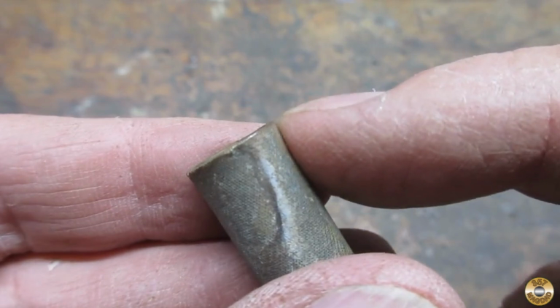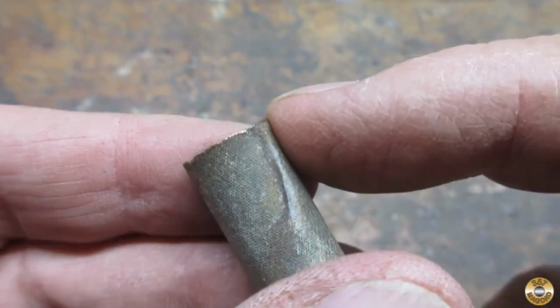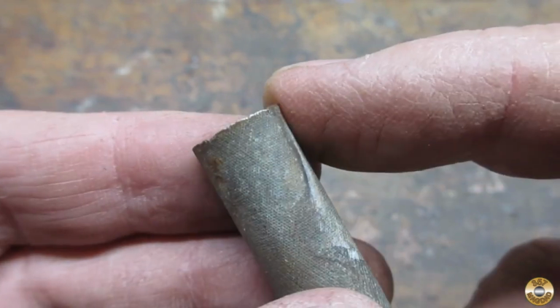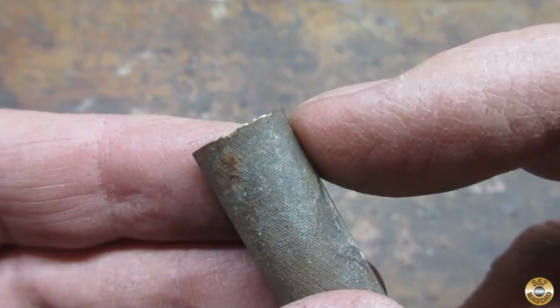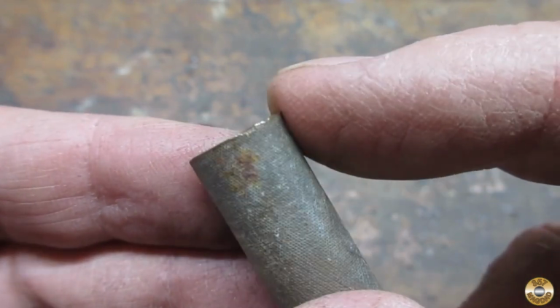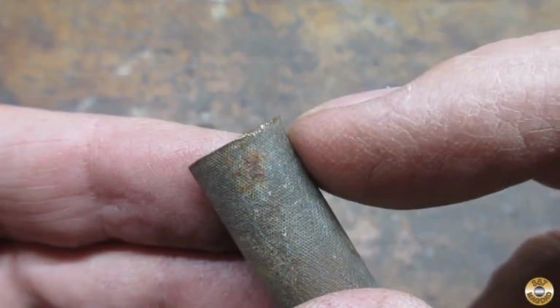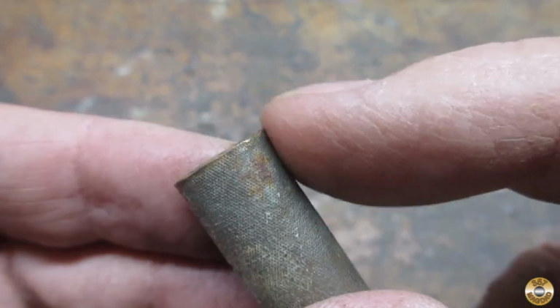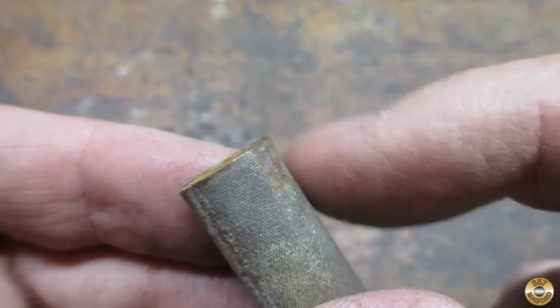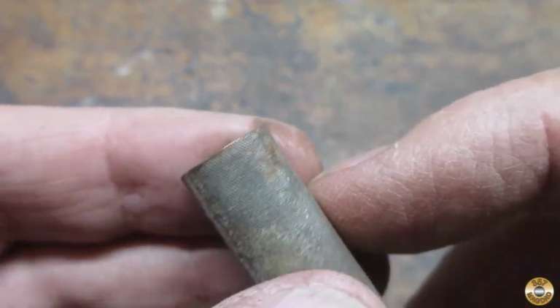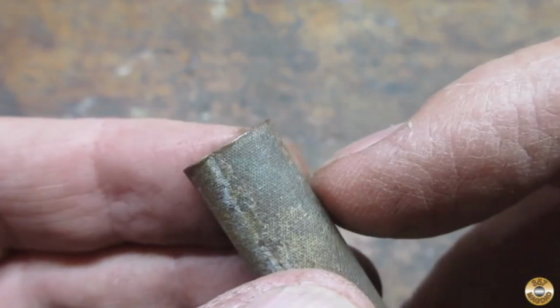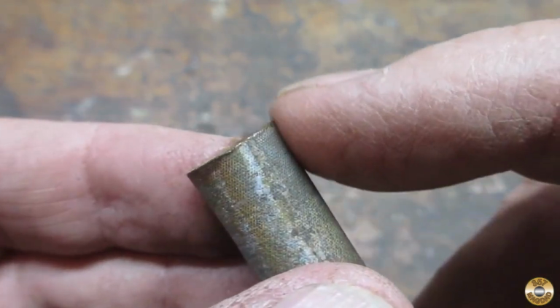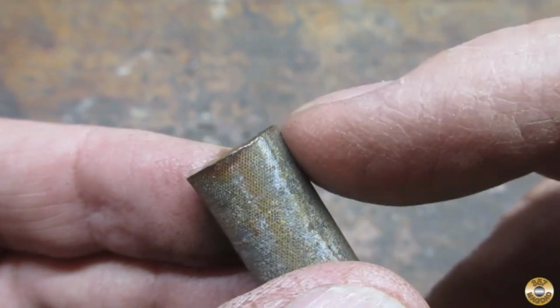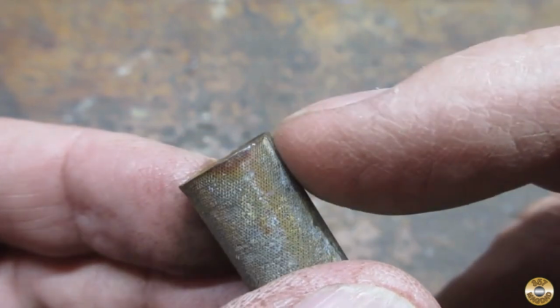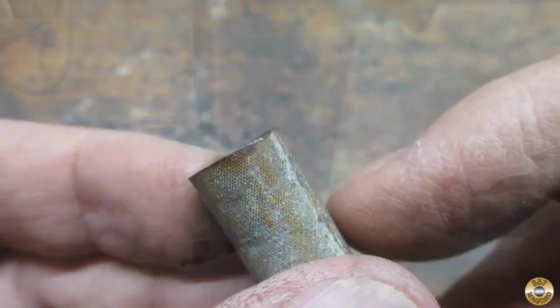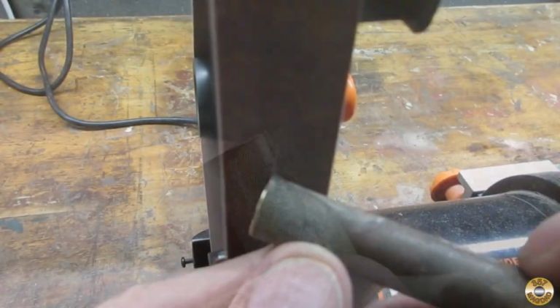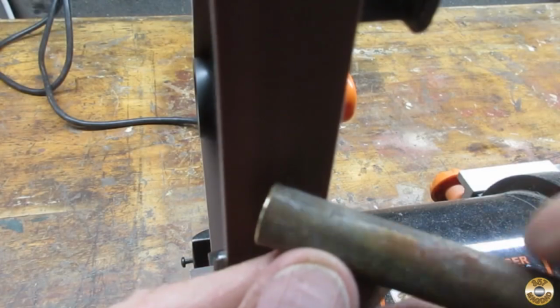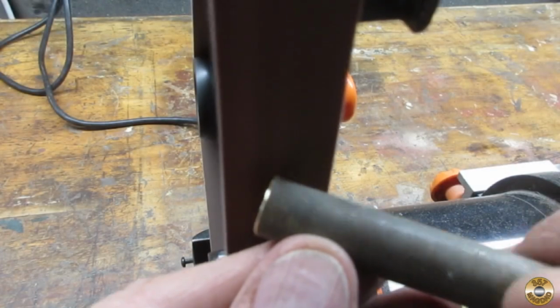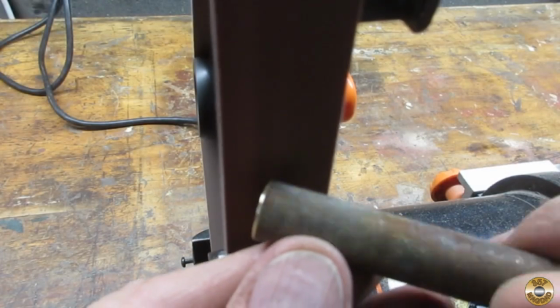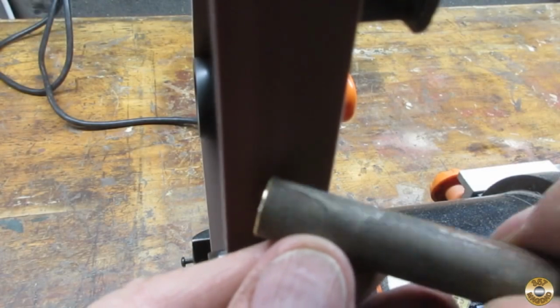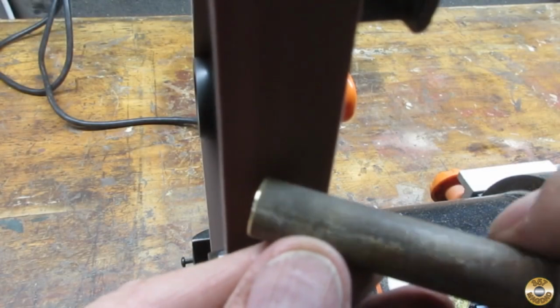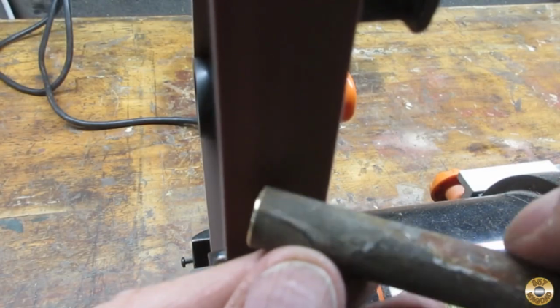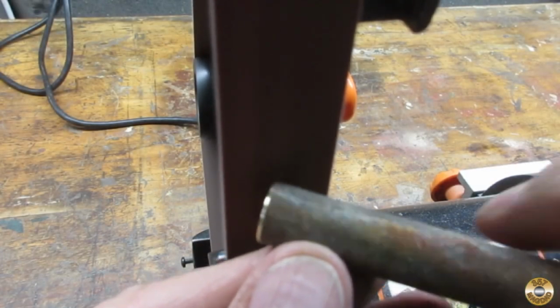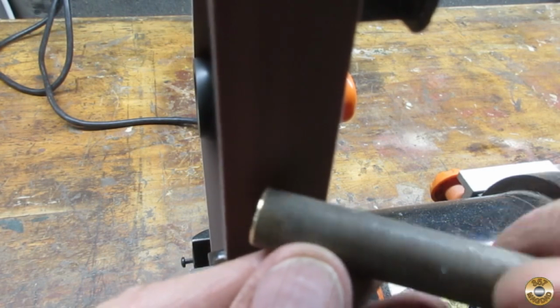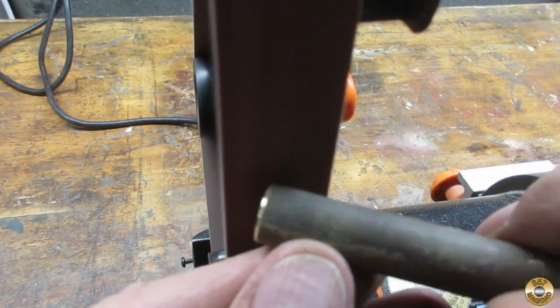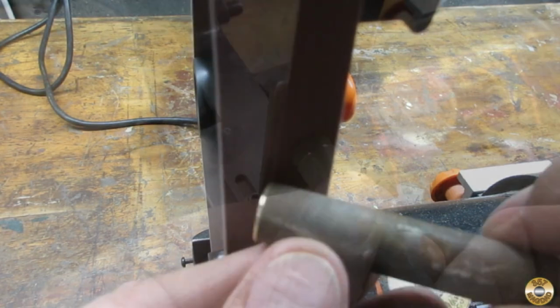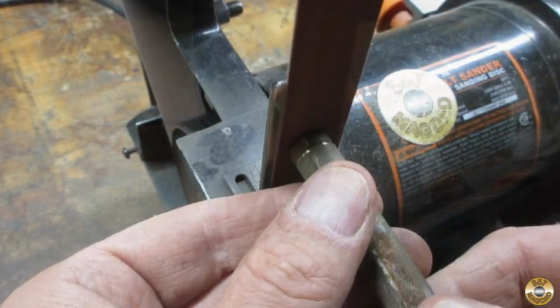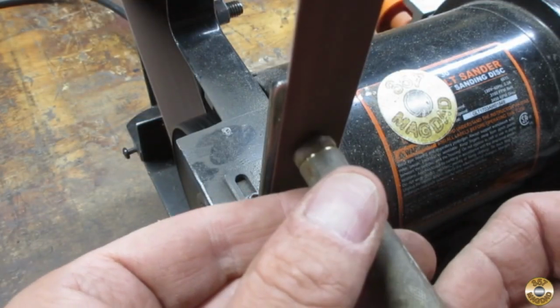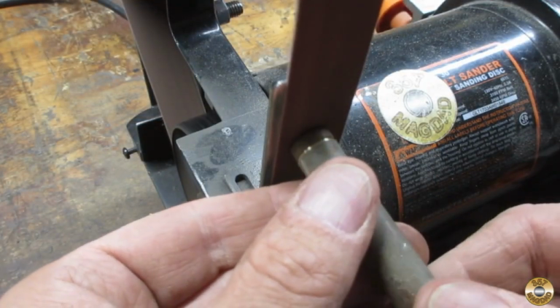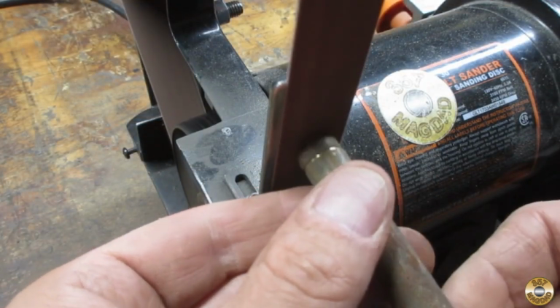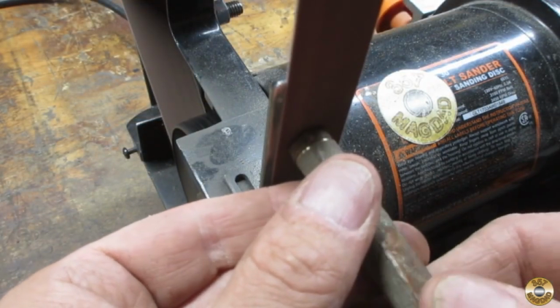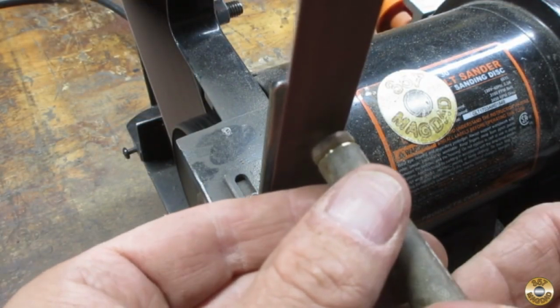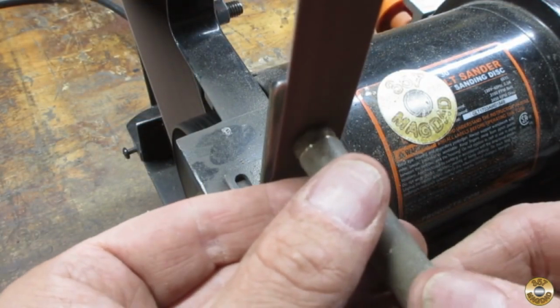The end of the main body was mushroomed, so I added a chamfer. I also cleaned up the cap and added a chamfer there as well.